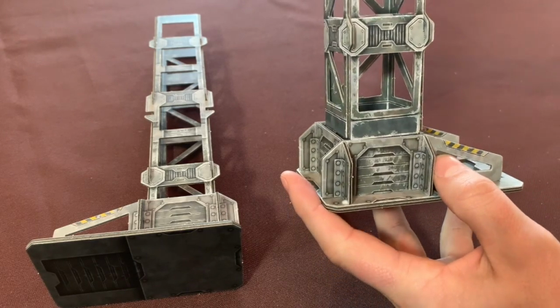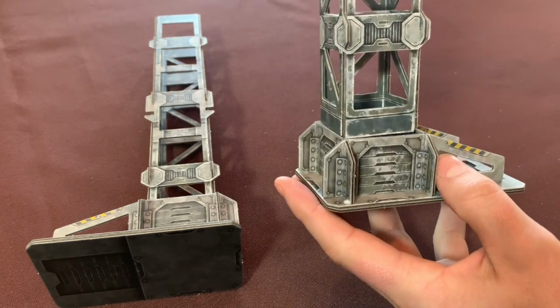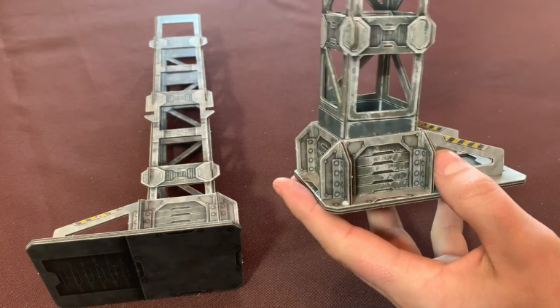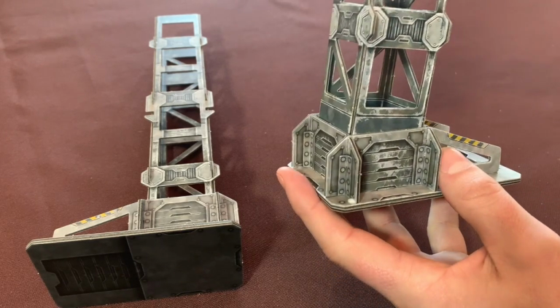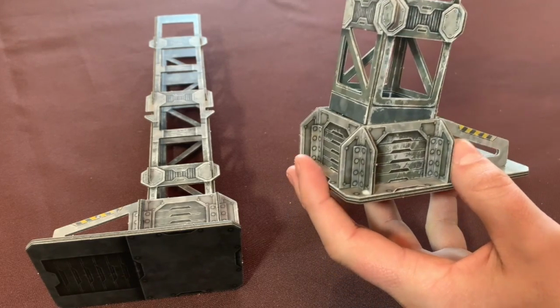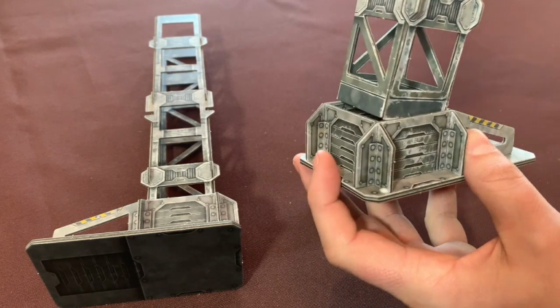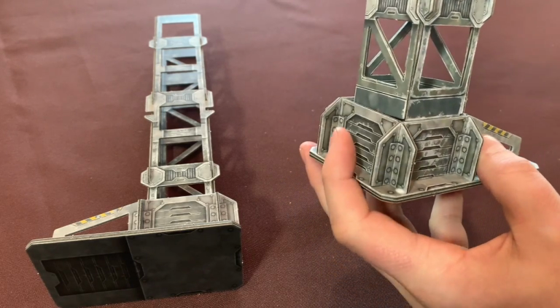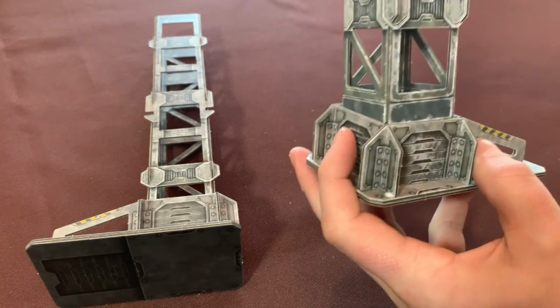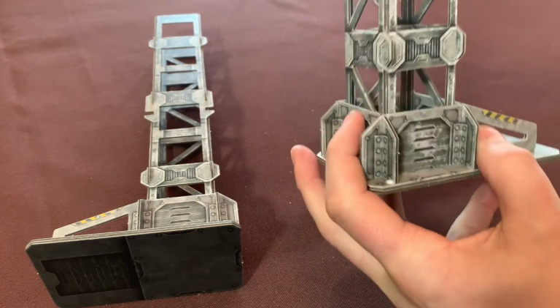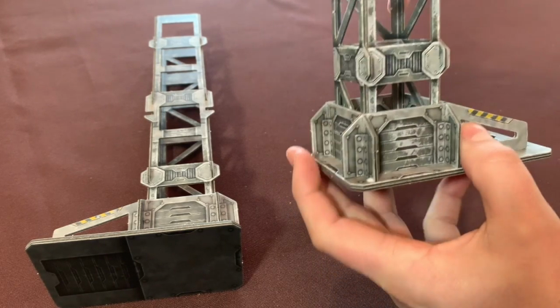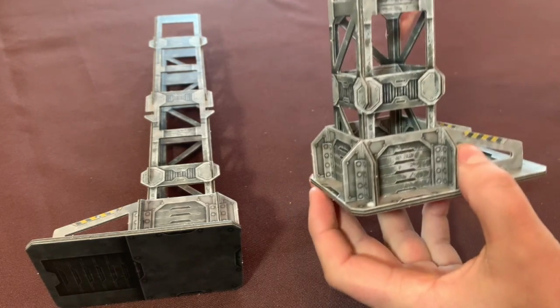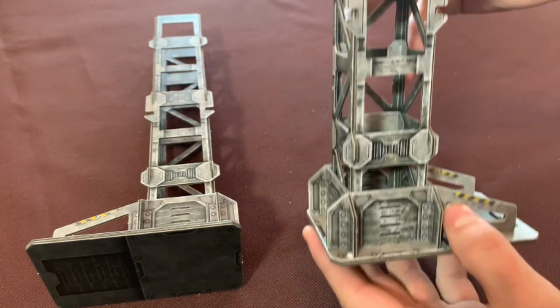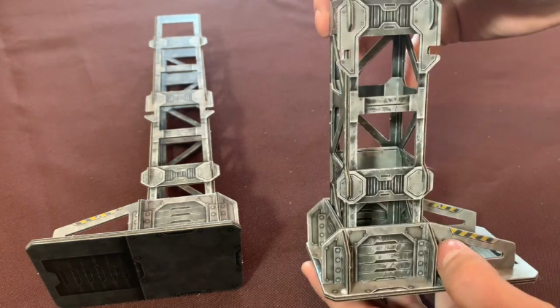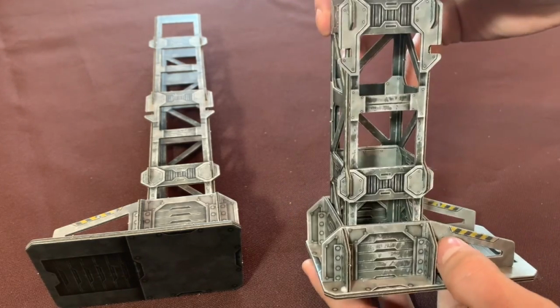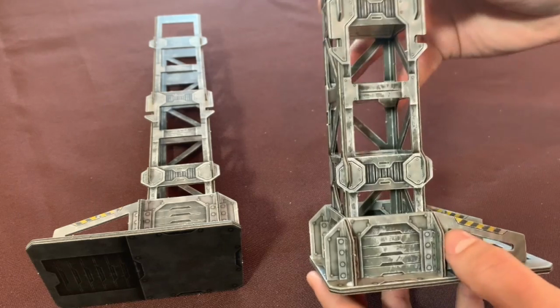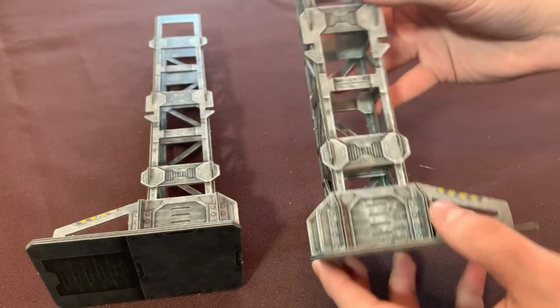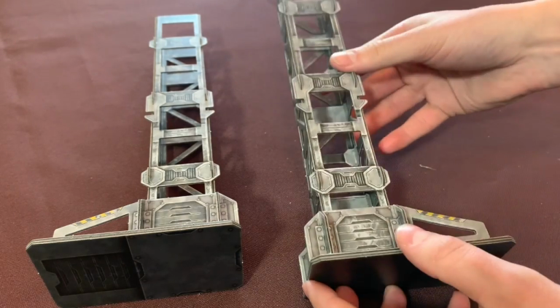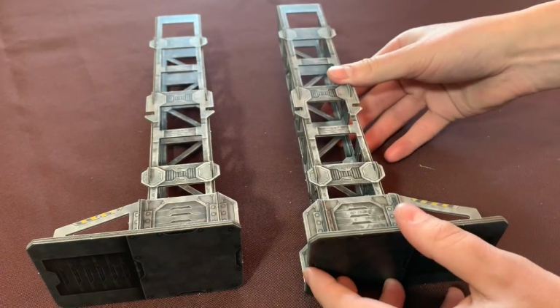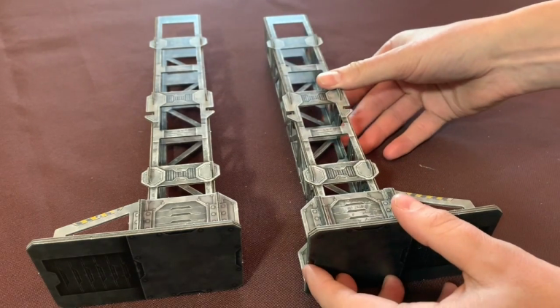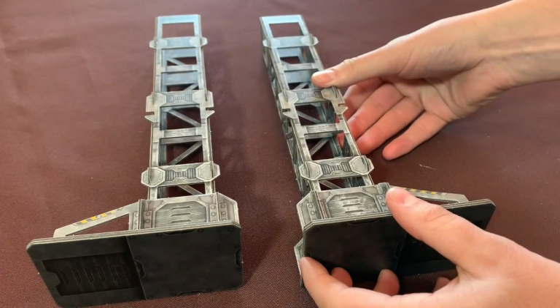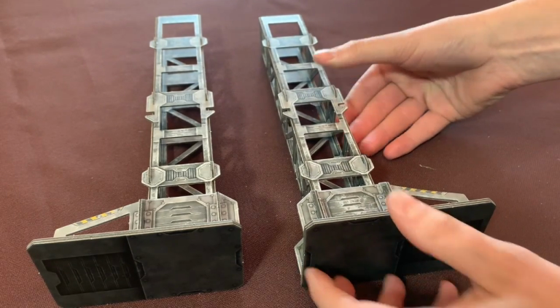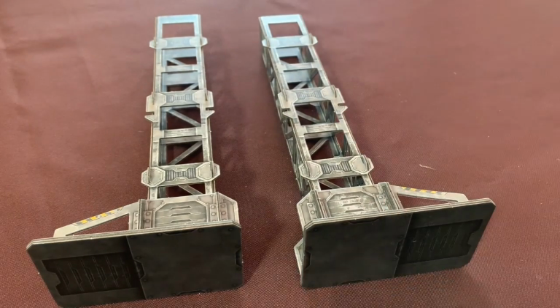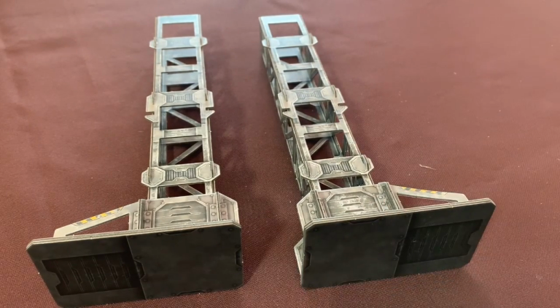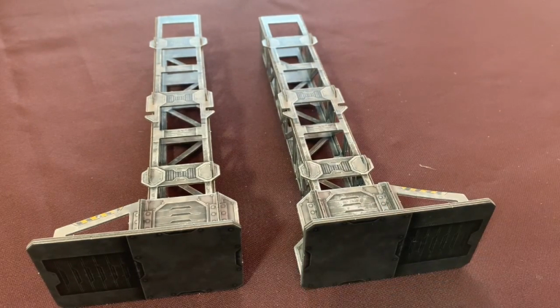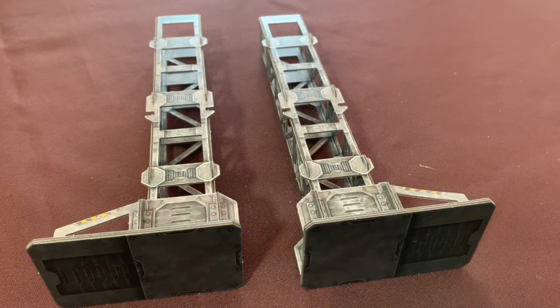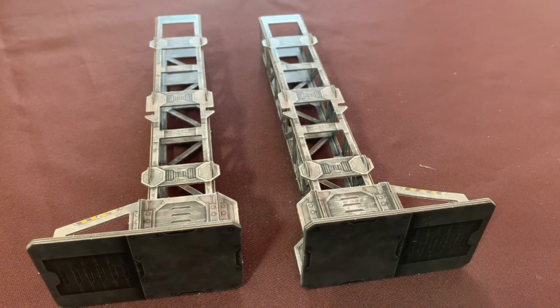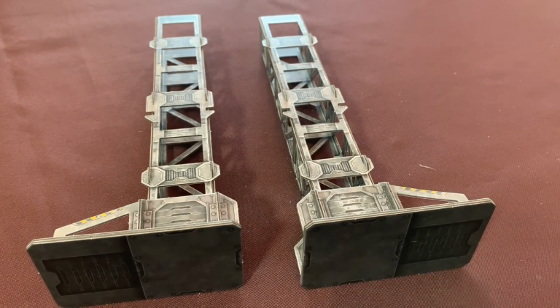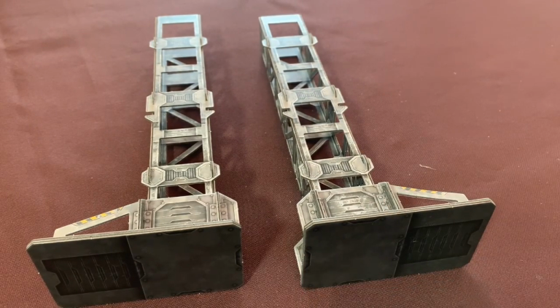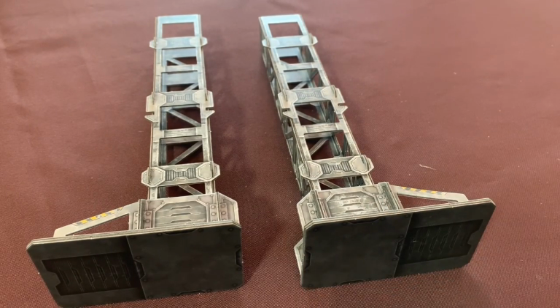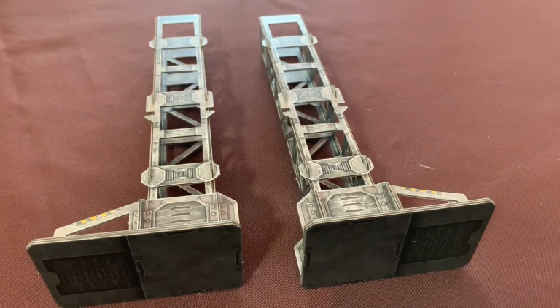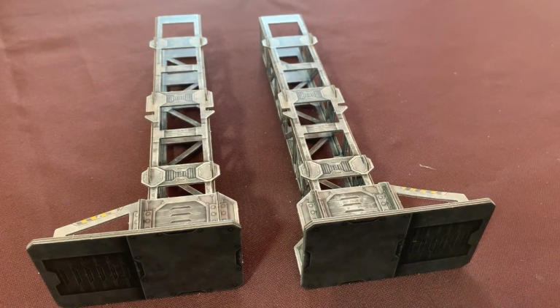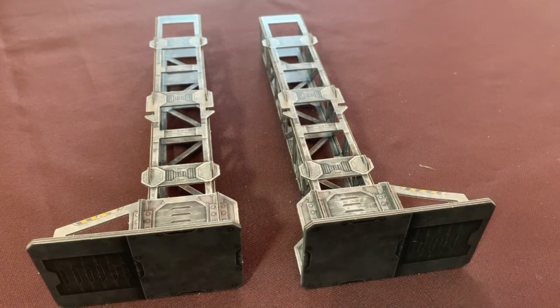When assembled correctly, you should have one leg and foot facing left and one leg and foot facing right, with the slots on the same side.